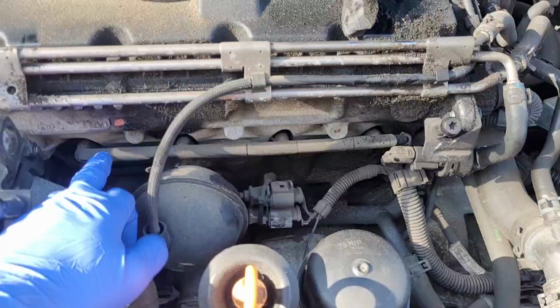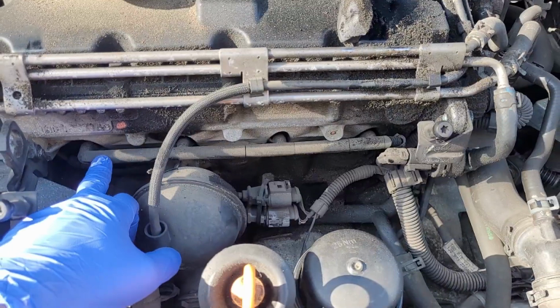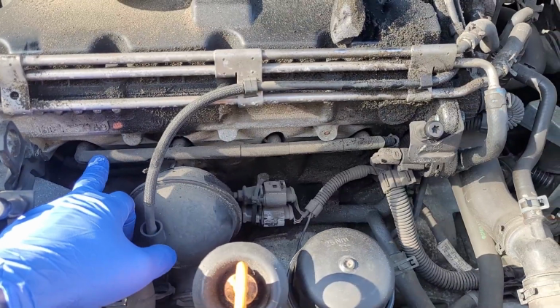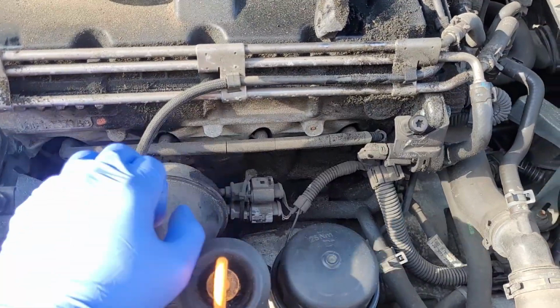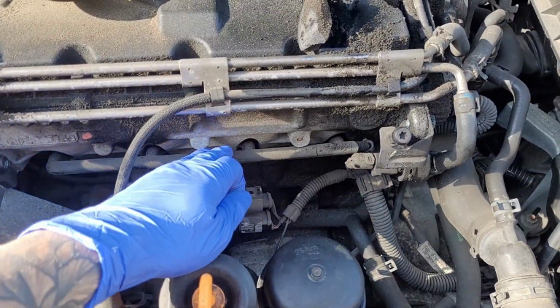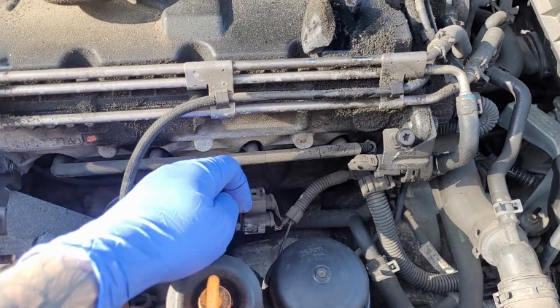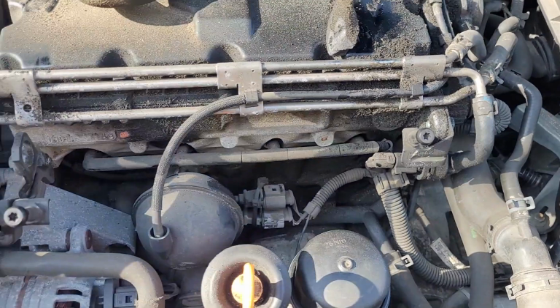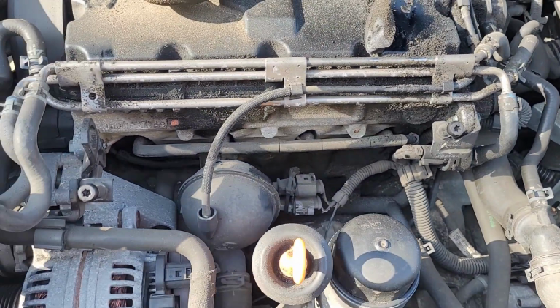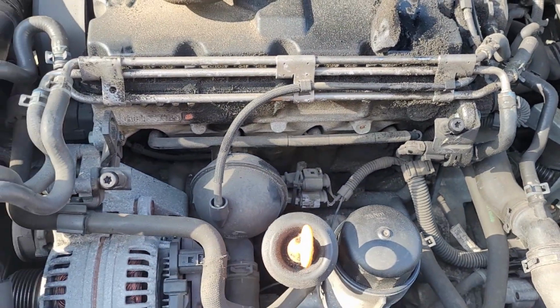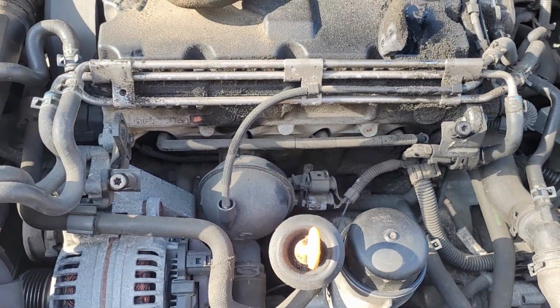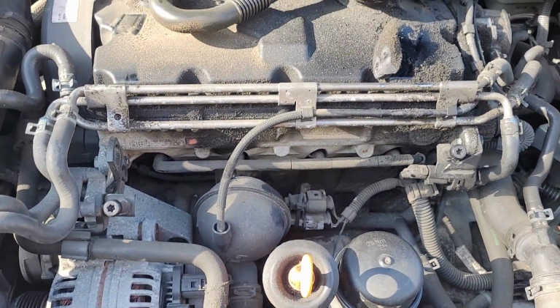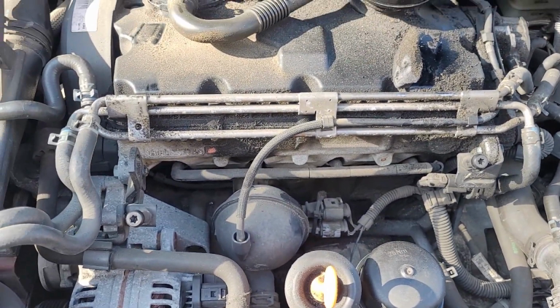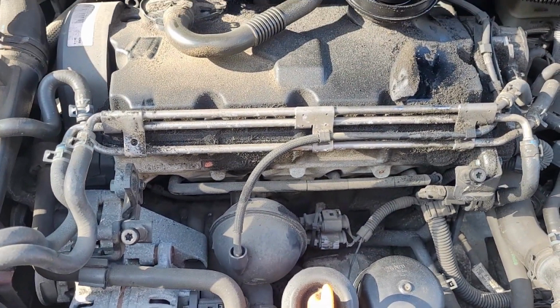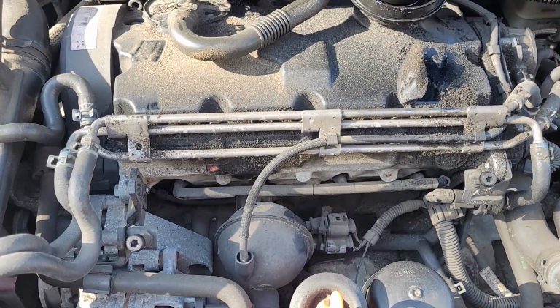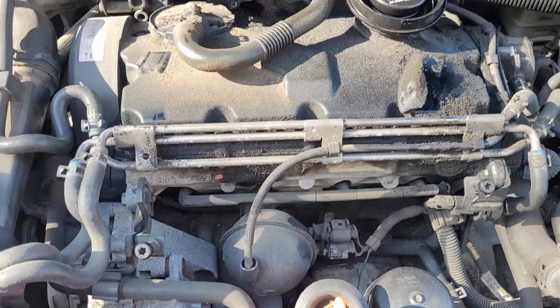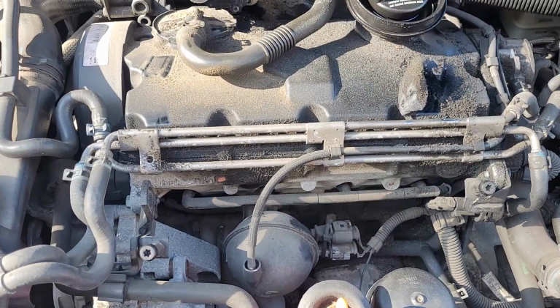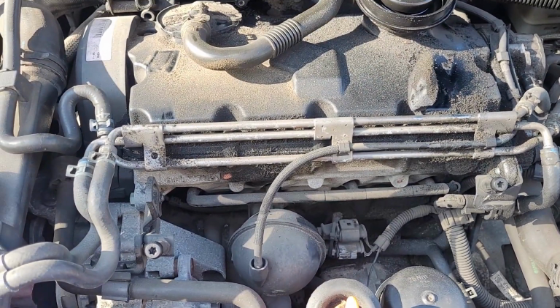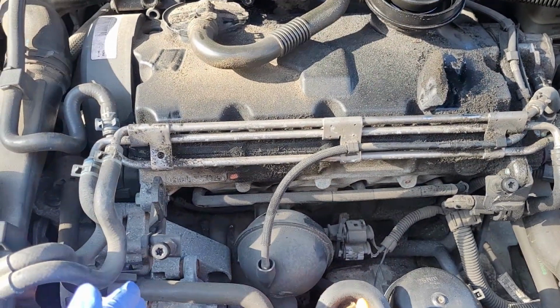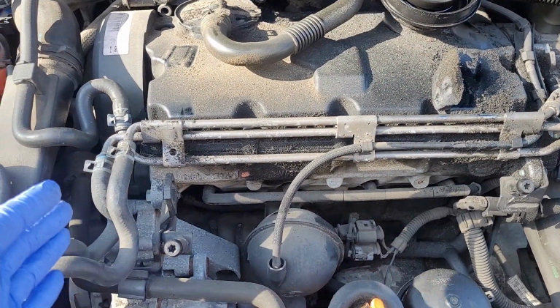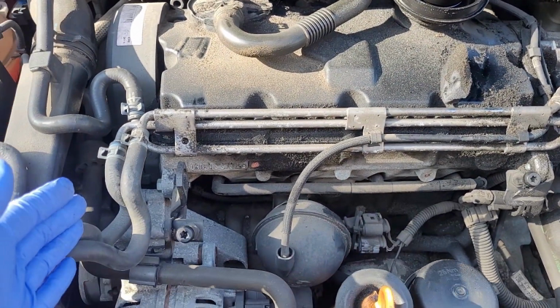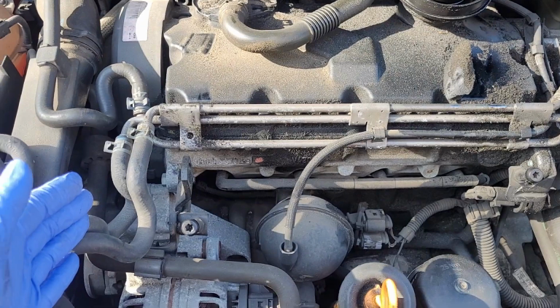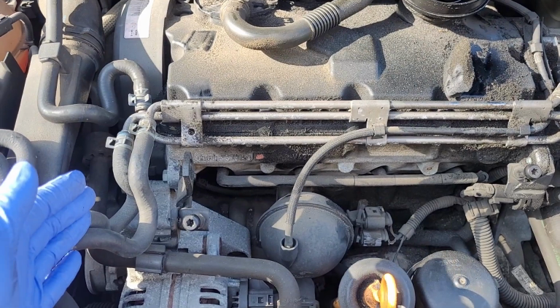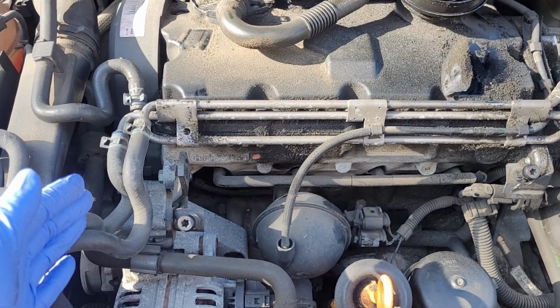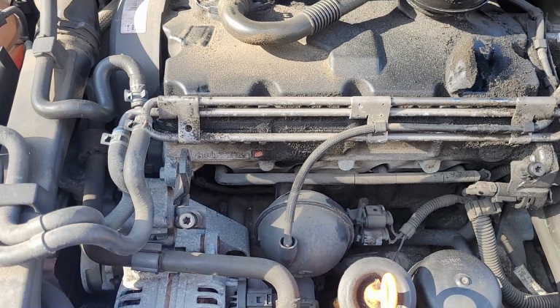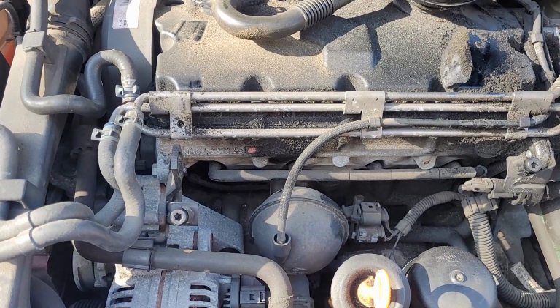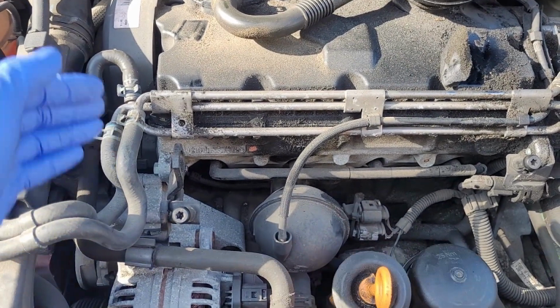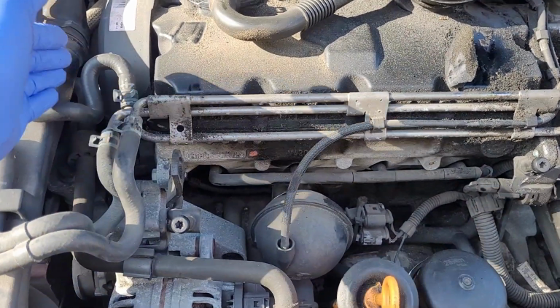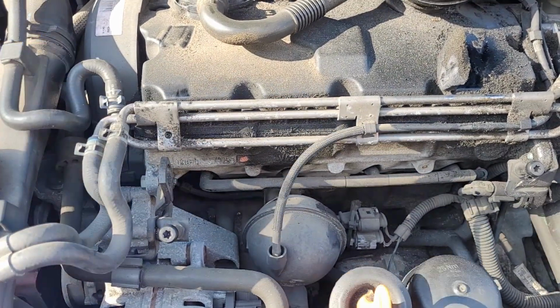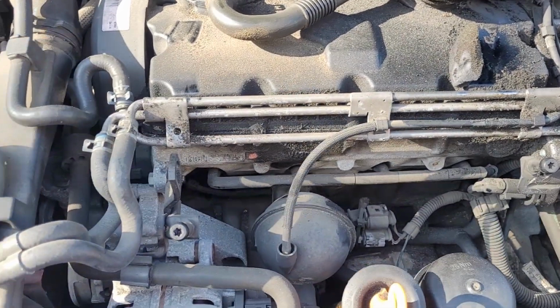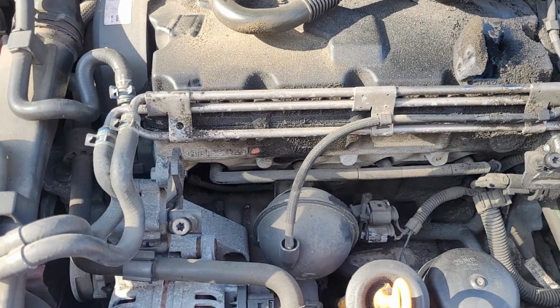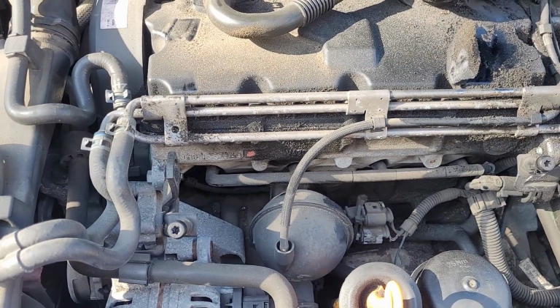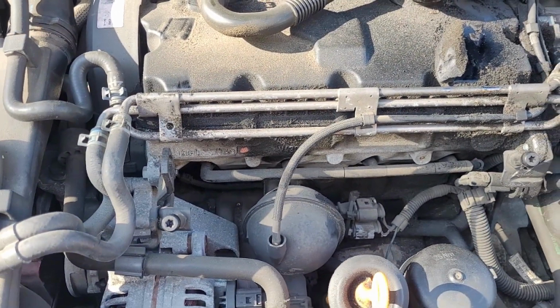Right down here, these are our glow plugs. Cylinder identification for cylinder one on any vehicle is always the closest to the crank pulley, so over here is our cylinder one.